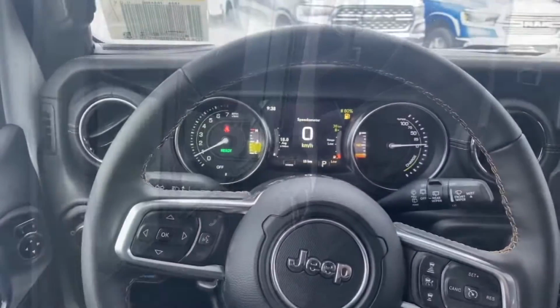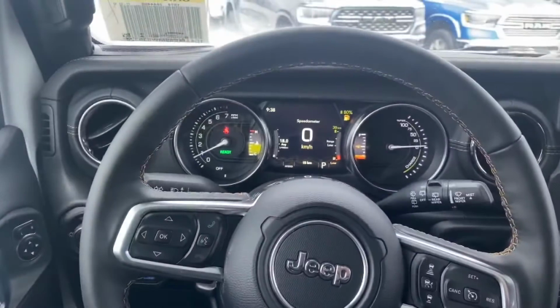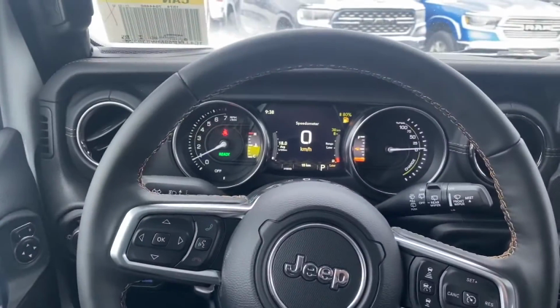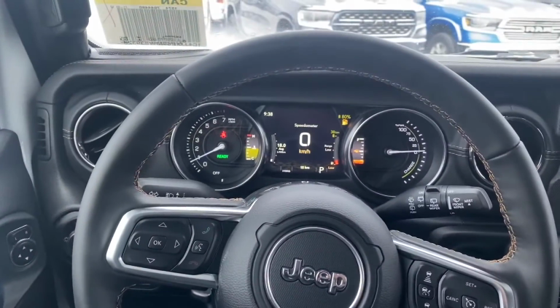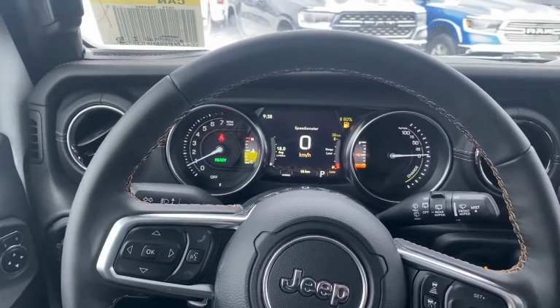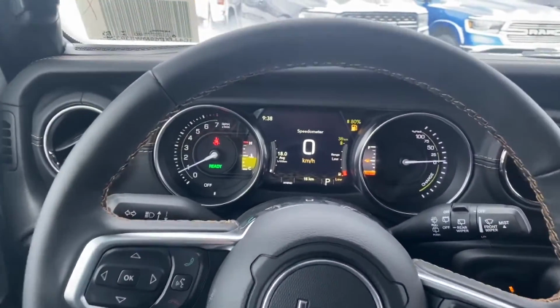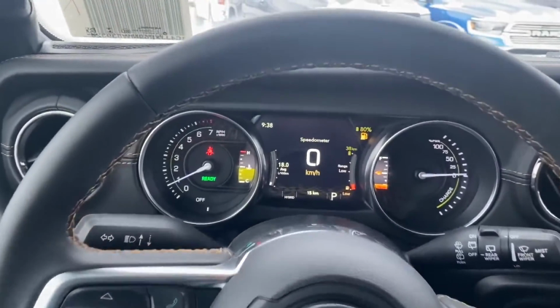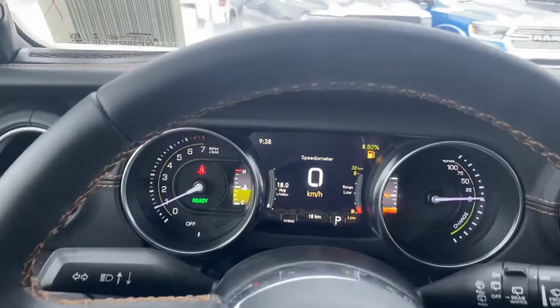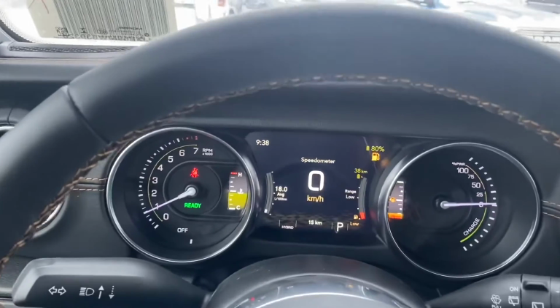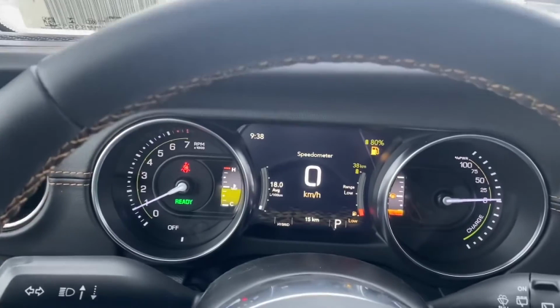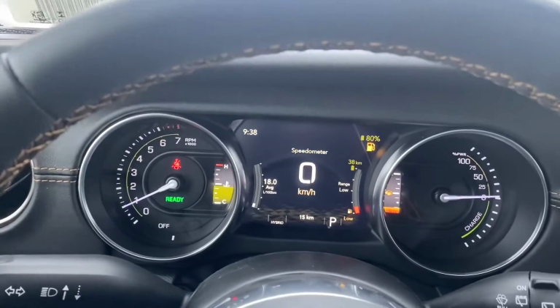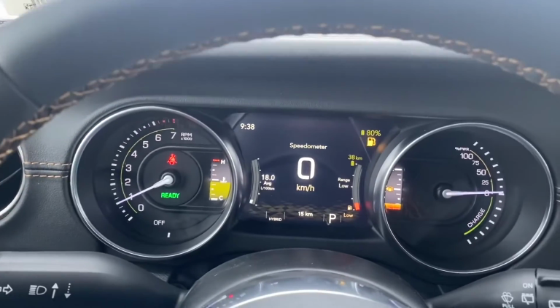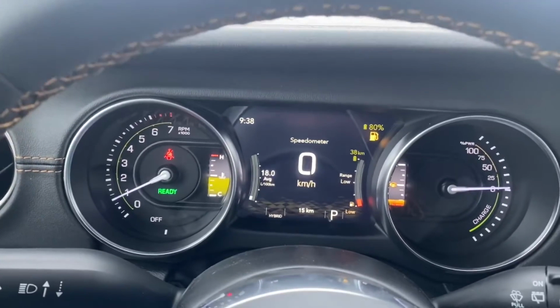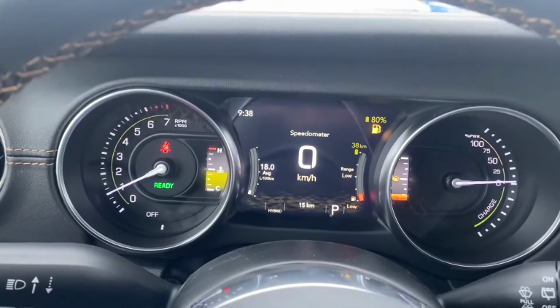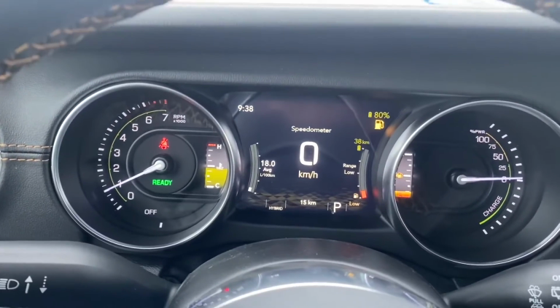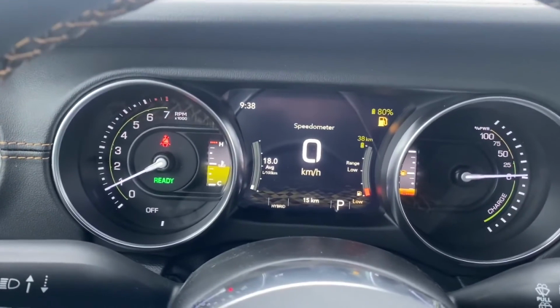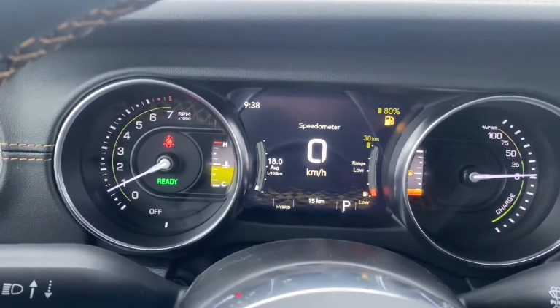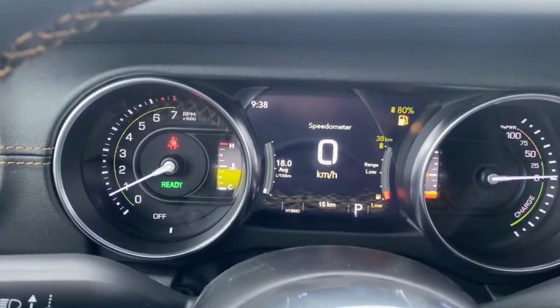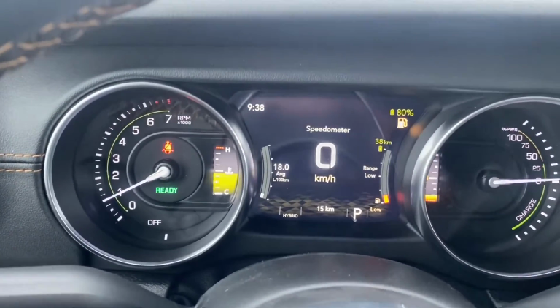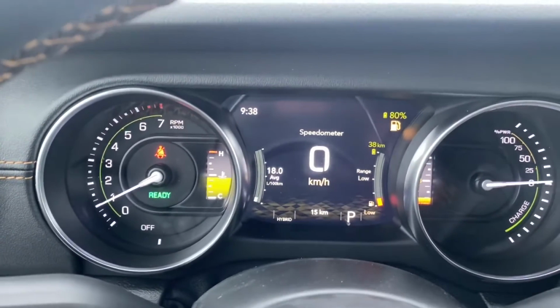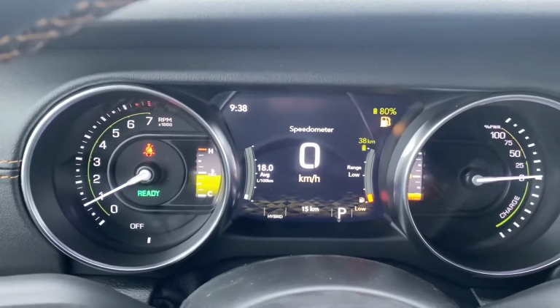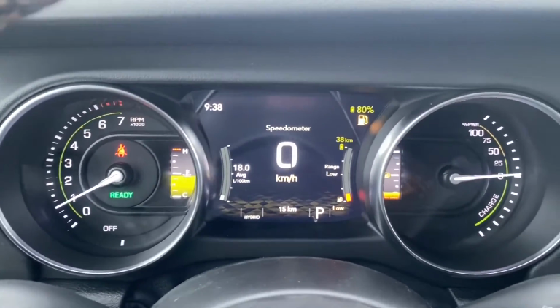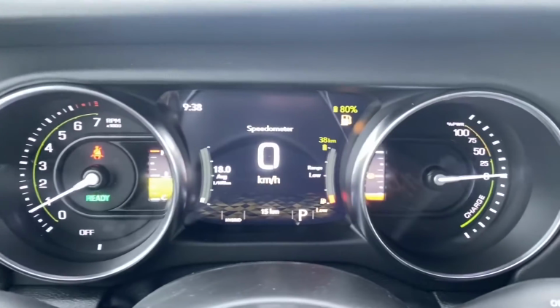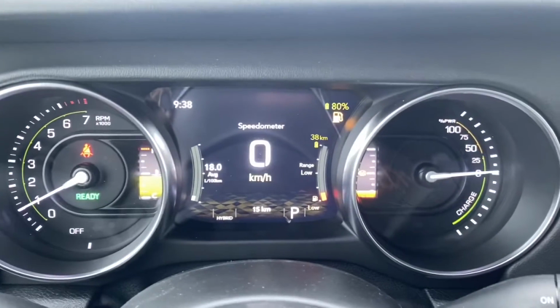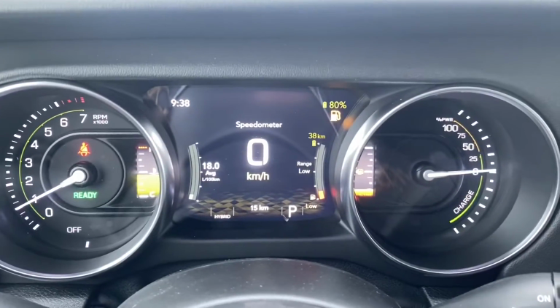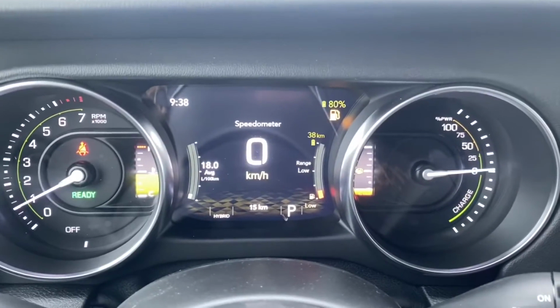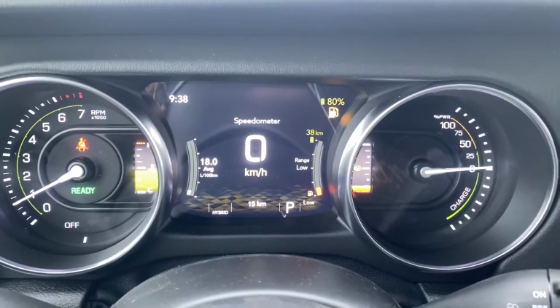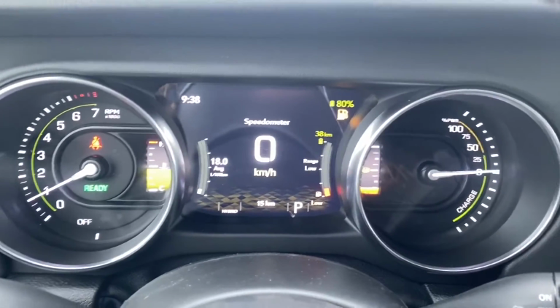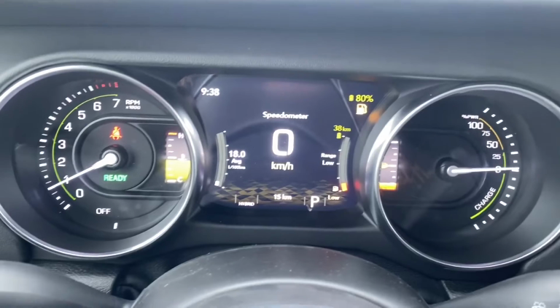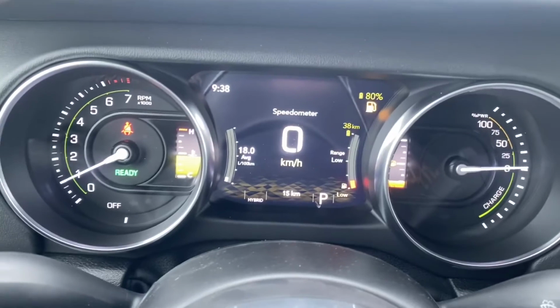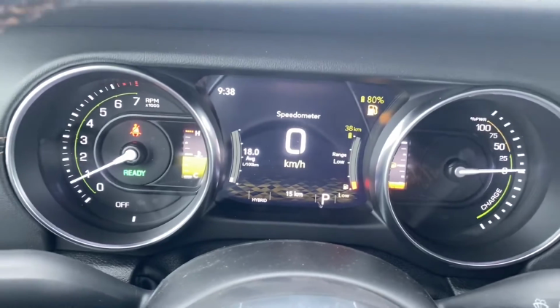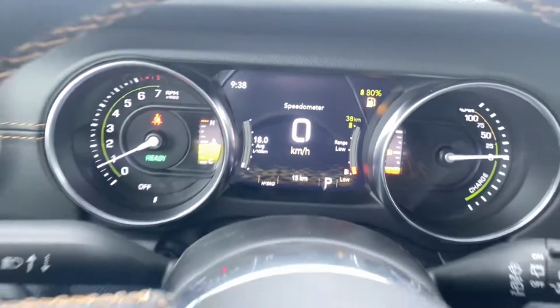Up front you're going to get this nice colorful in-cluster display. It shows all your battery life on one side with your fuel mileage on the other.